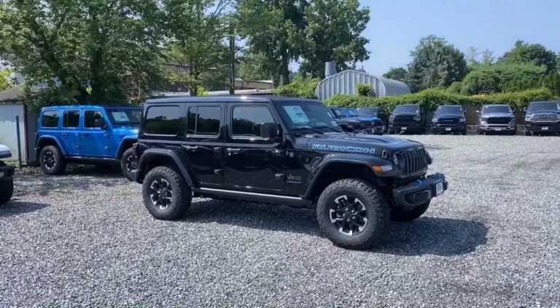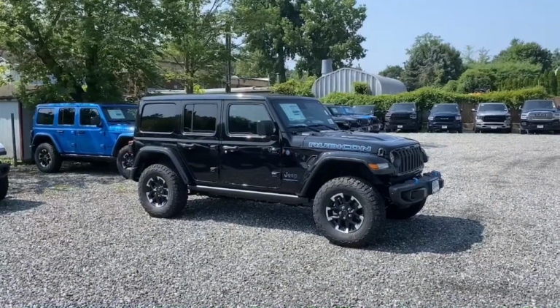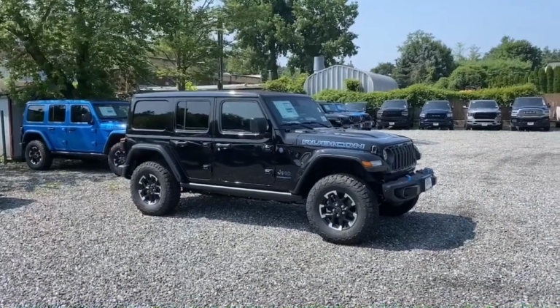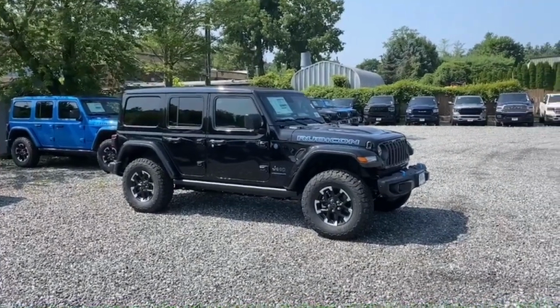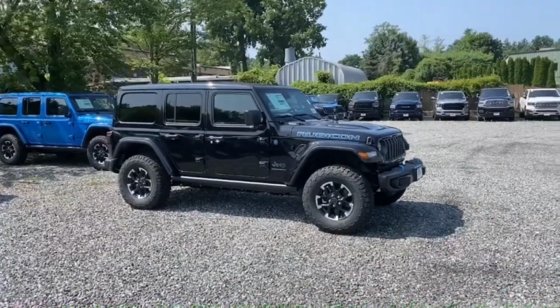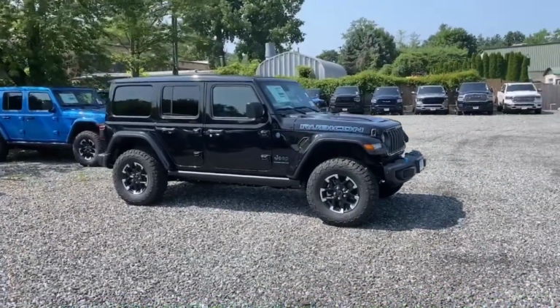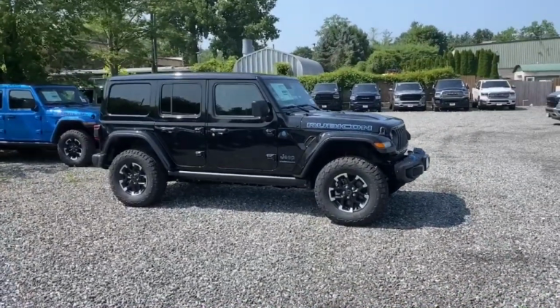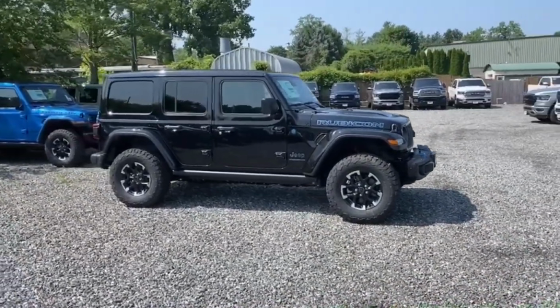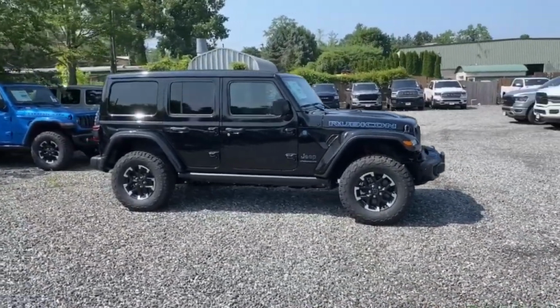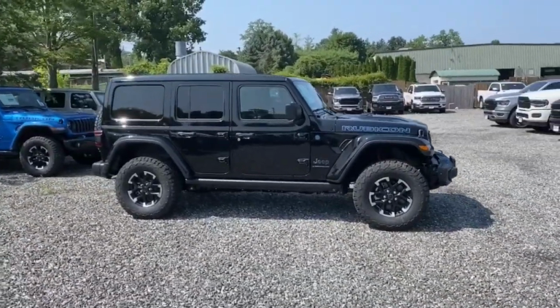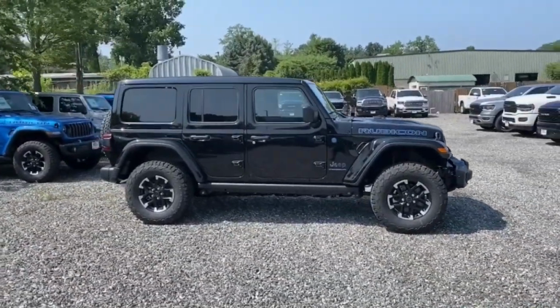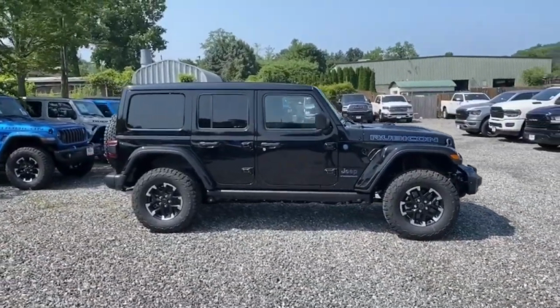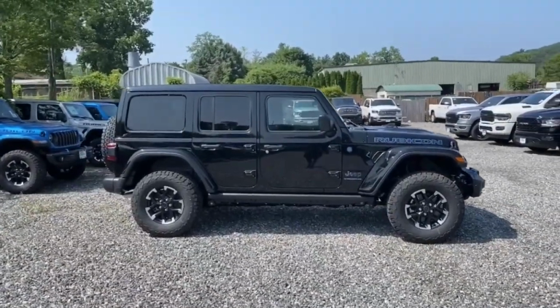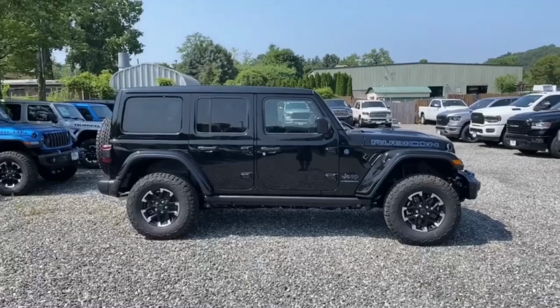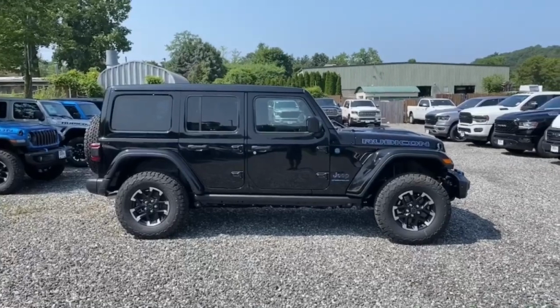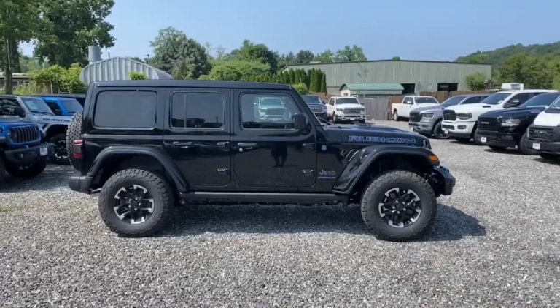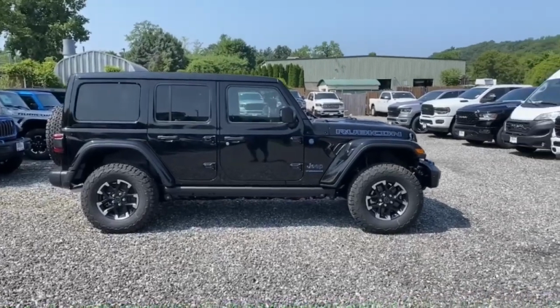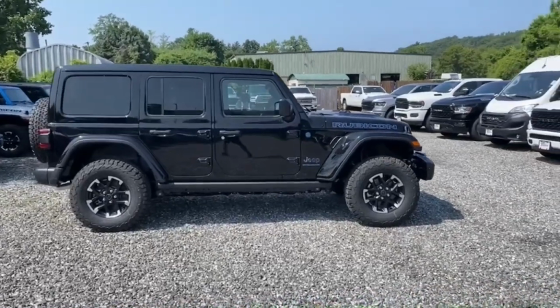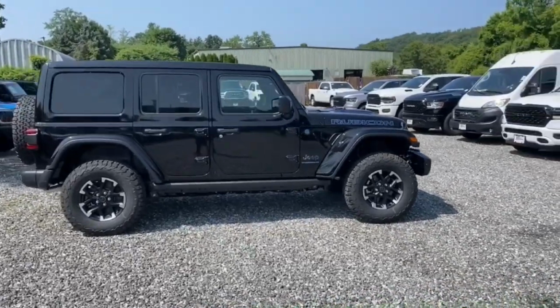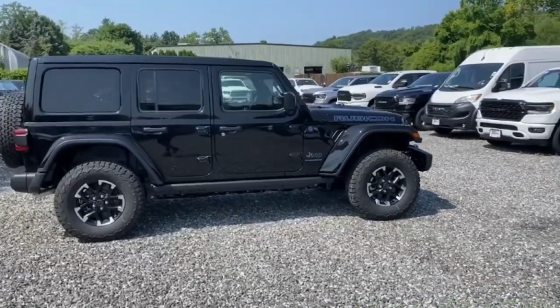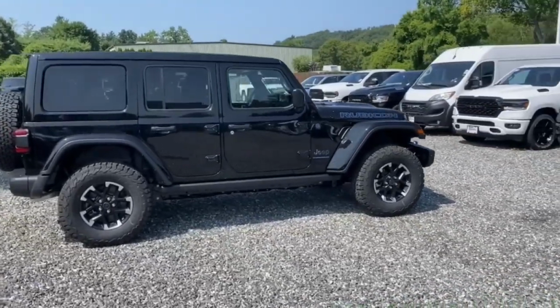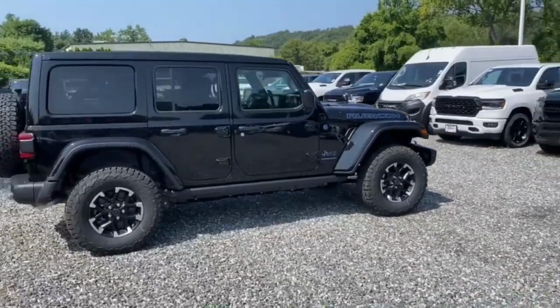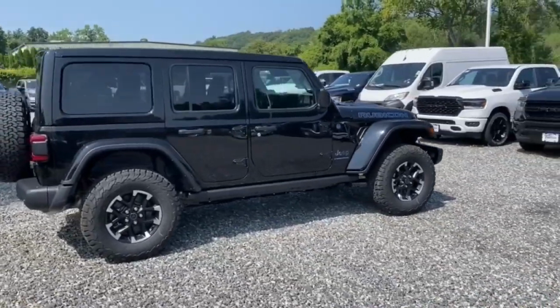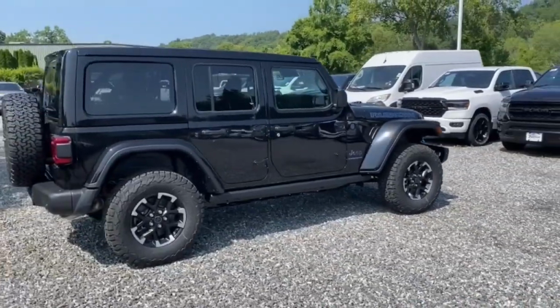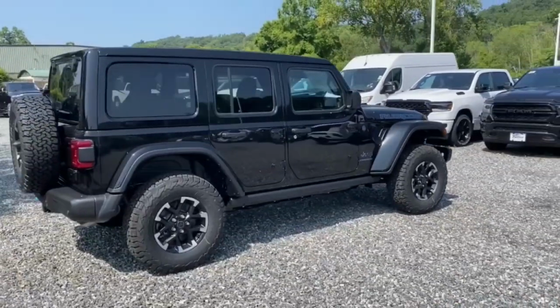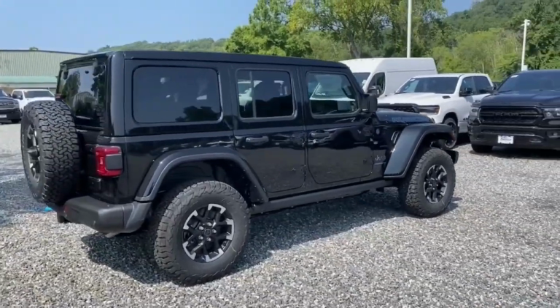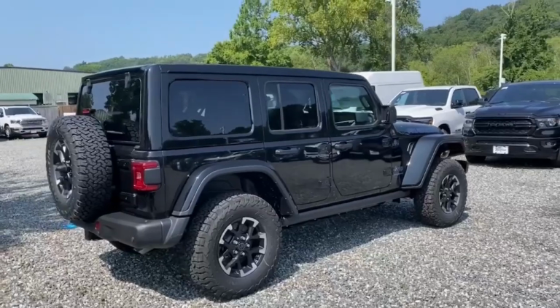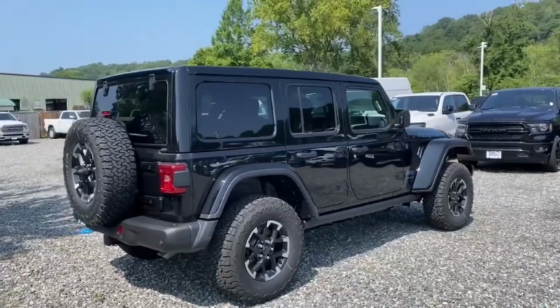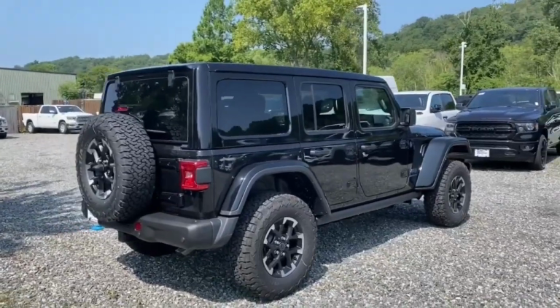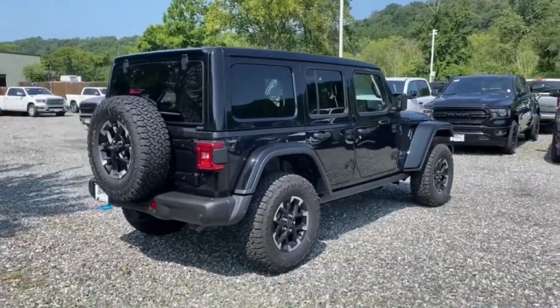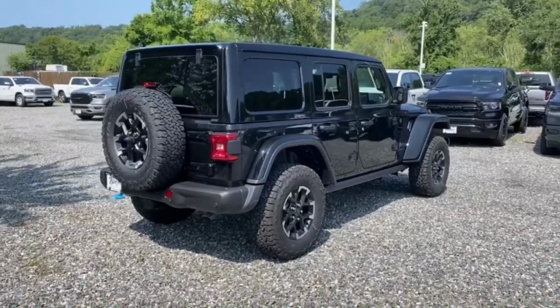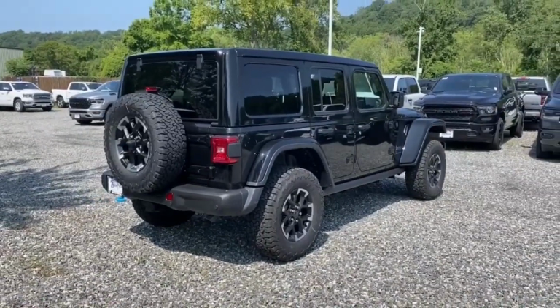Introducing the 2024 Jeep Wrangler. Designed to reflect your unique spirit, the Wrangler brings solid power, efficiency, safety, and rugged innovation to all your adventures.